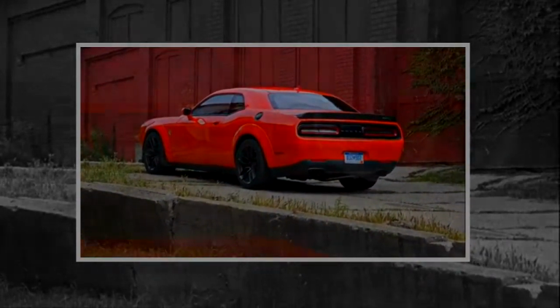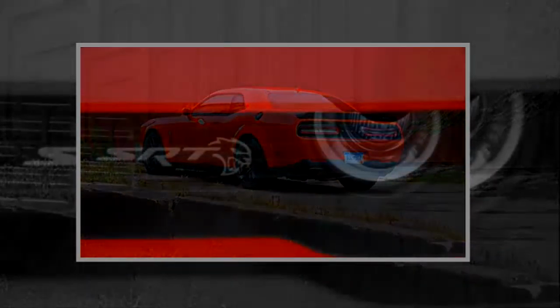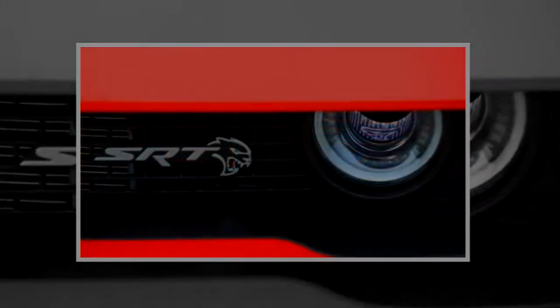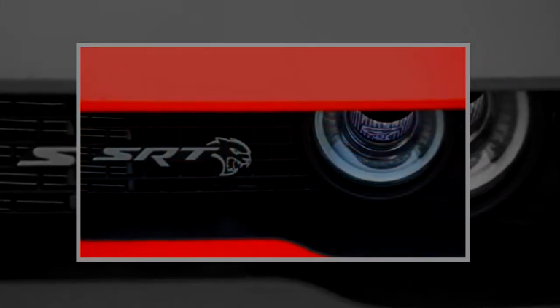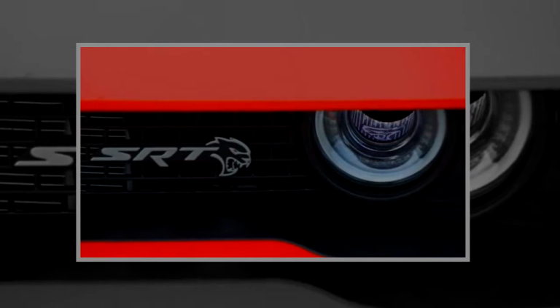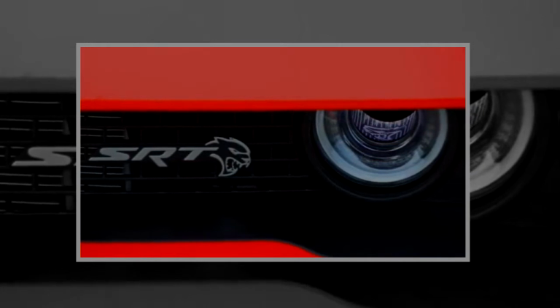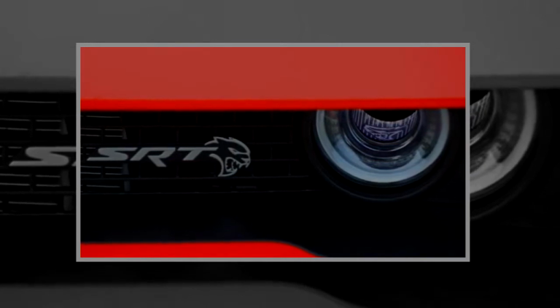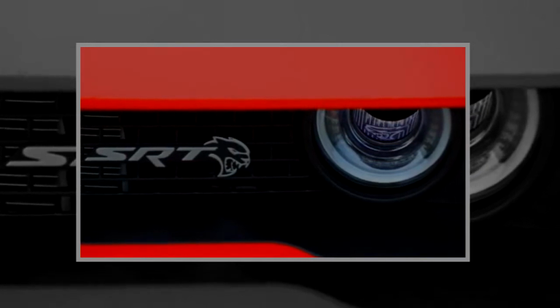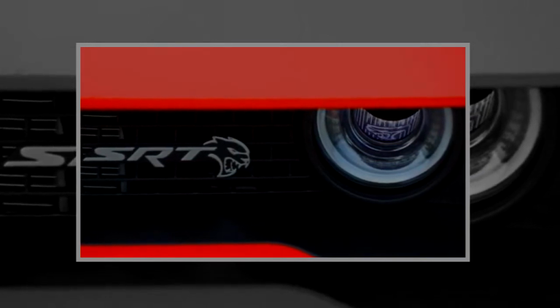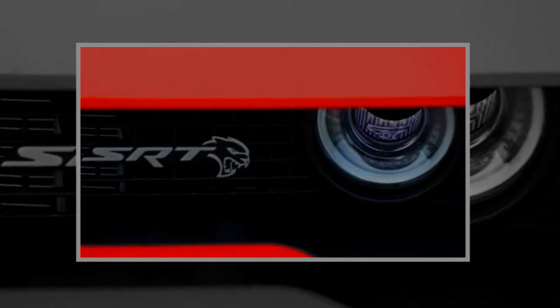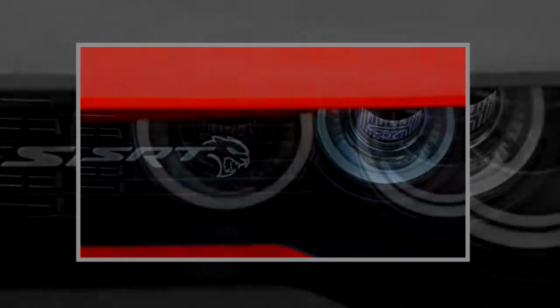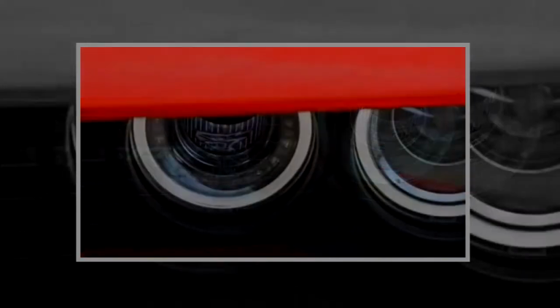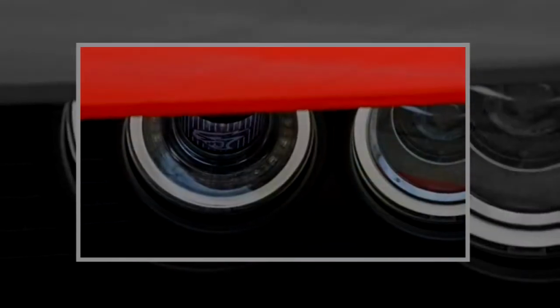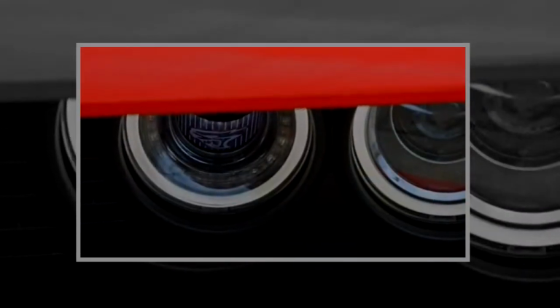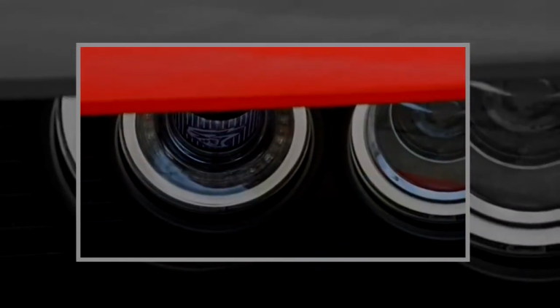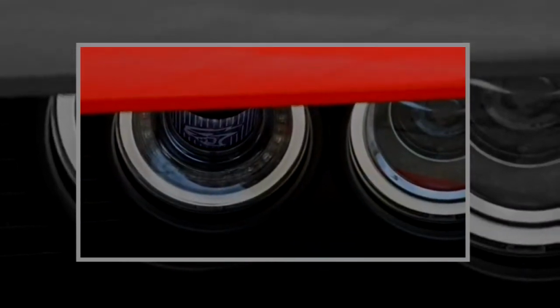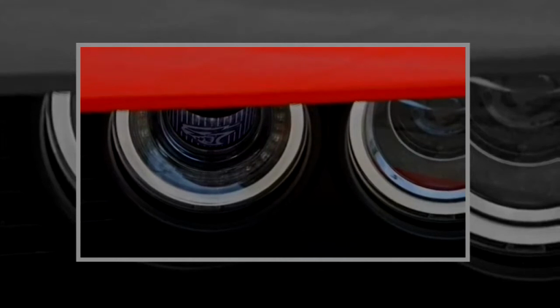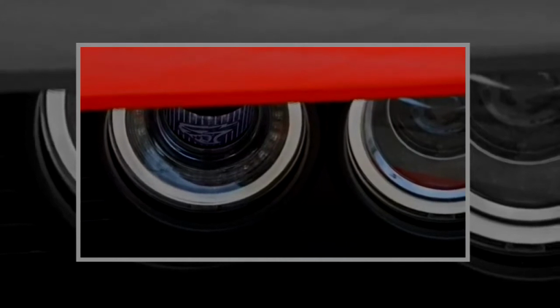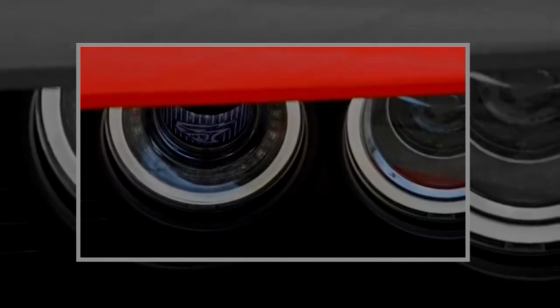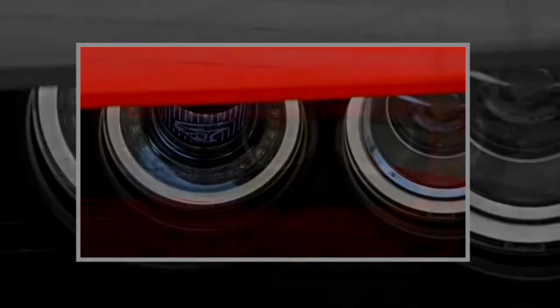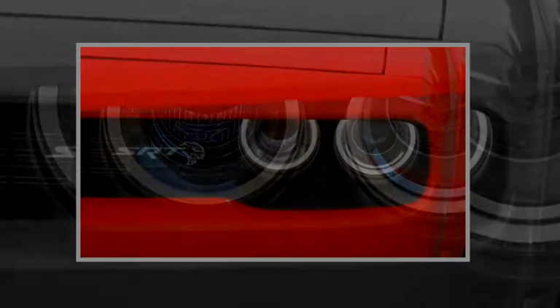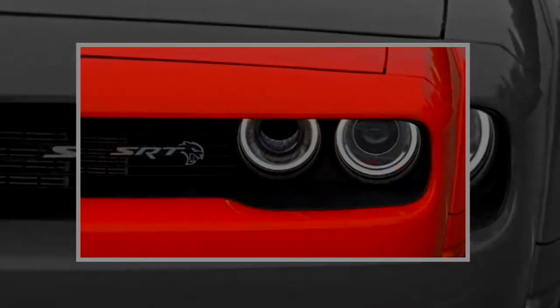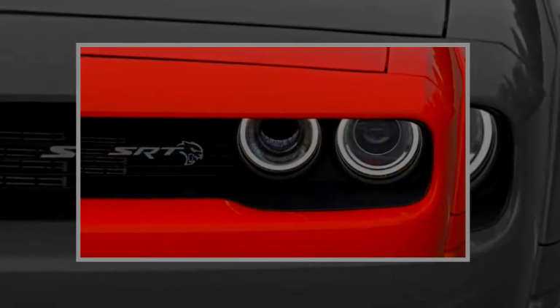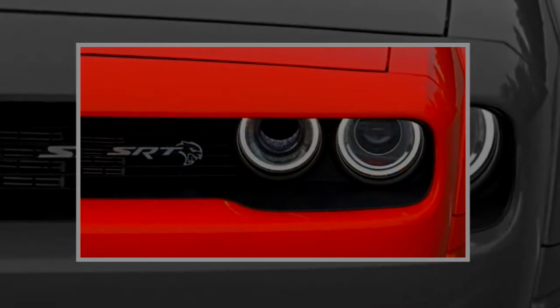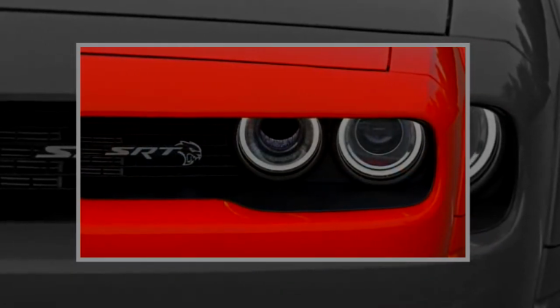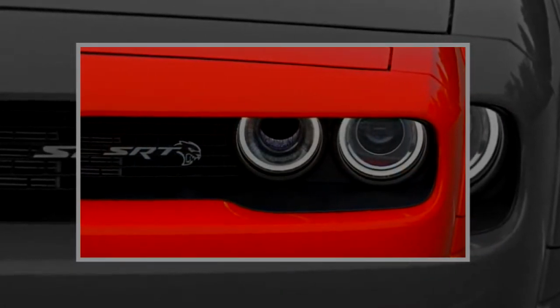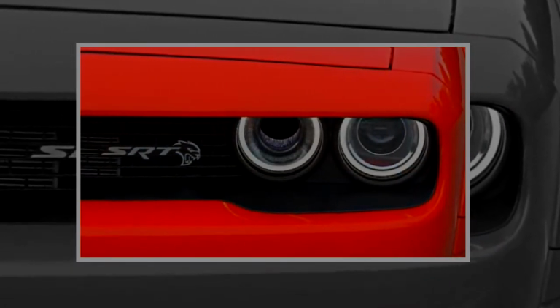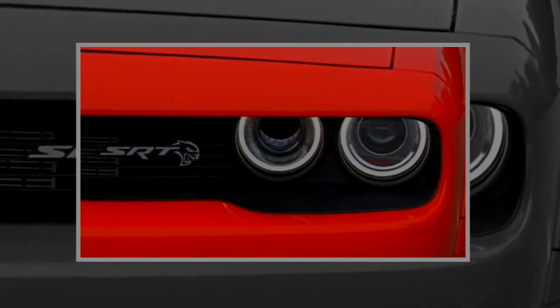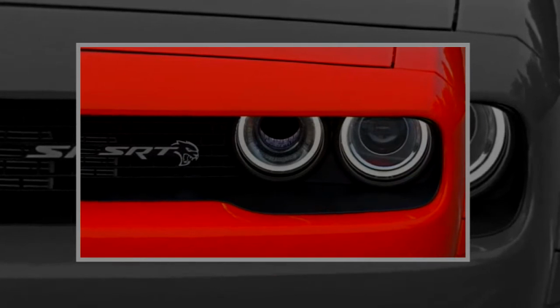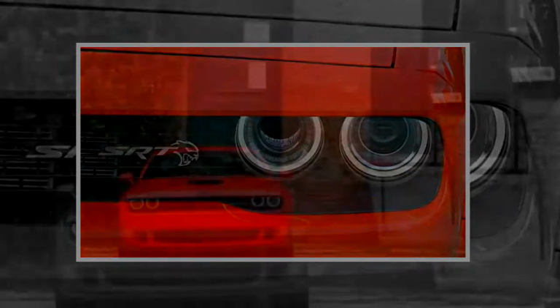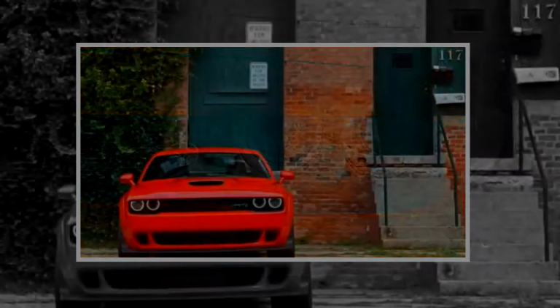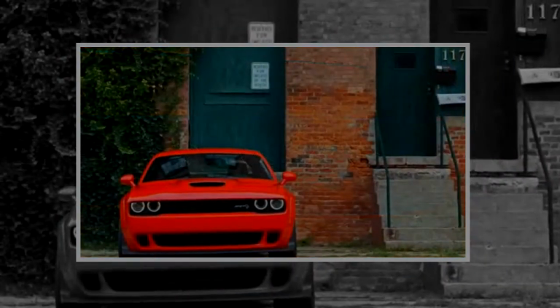What's new for 2018: while the drag strip-destroying SRT Demon is the most interesting addition to the 2018 Challenger lineup, we cover the Demon separately. The new Hellcat Widebody features flared fenders and wider 20-inch wheels. An electrically assisted power steering system replaces the hydraulic setup on the regular model.